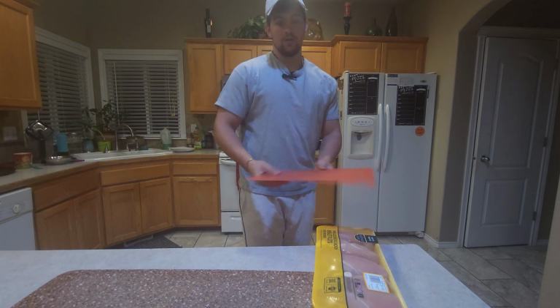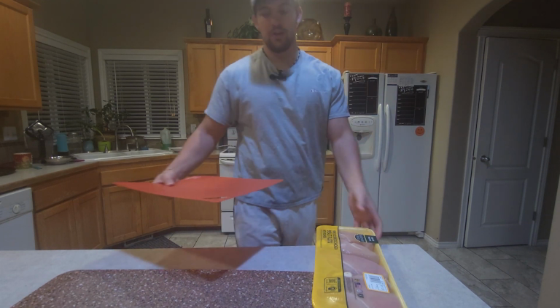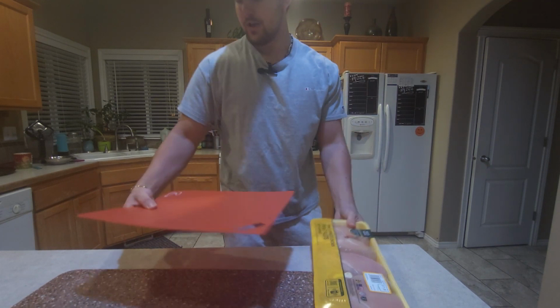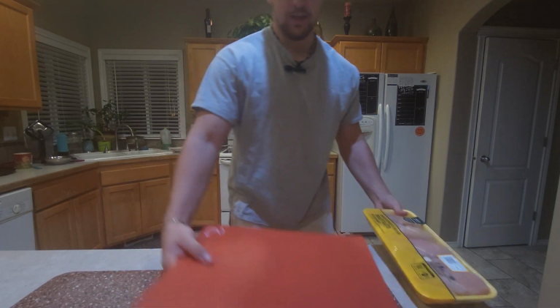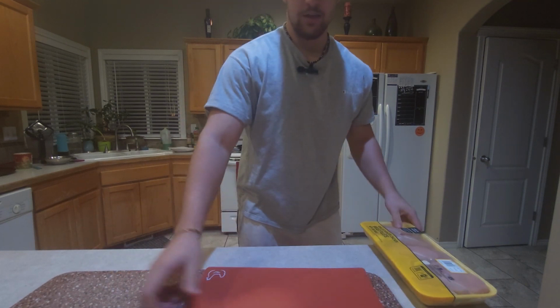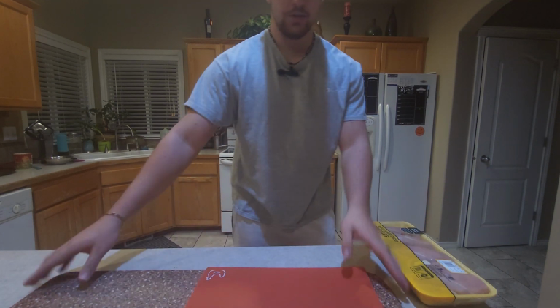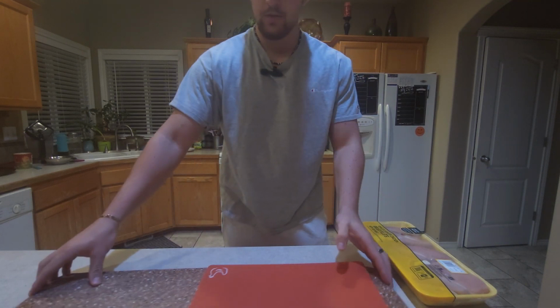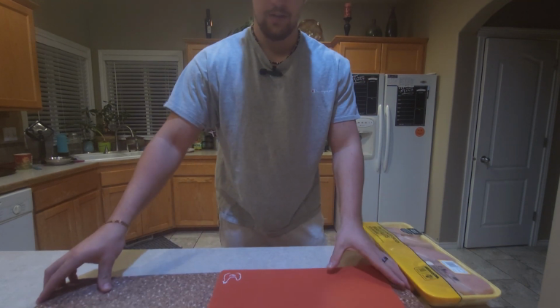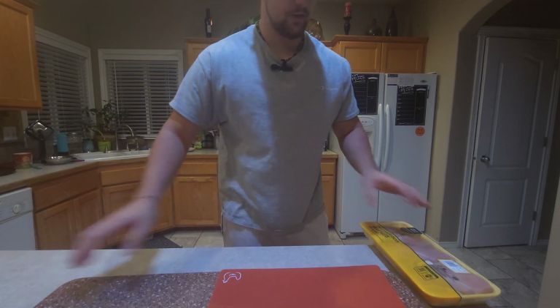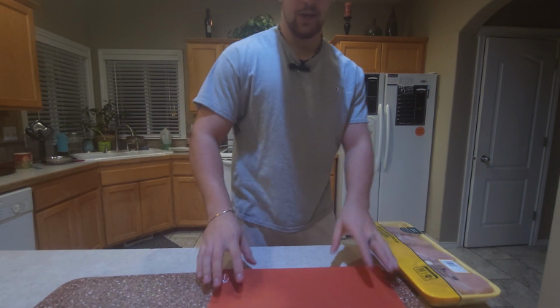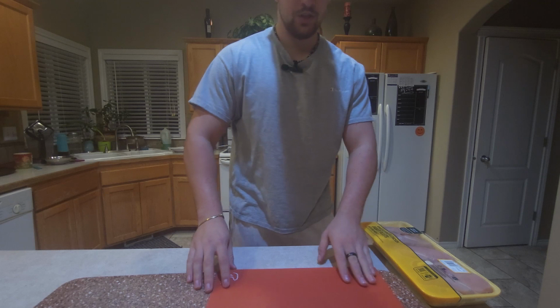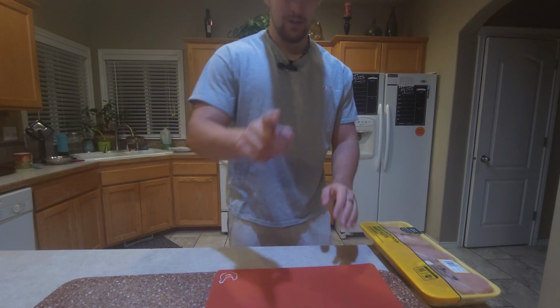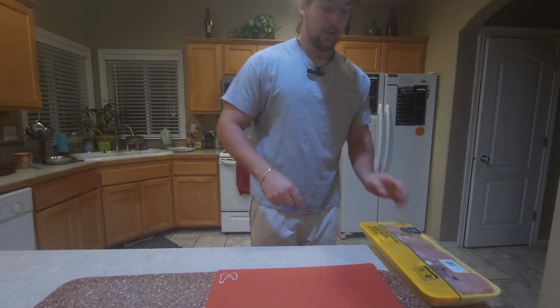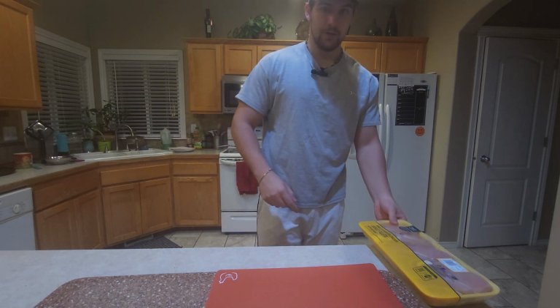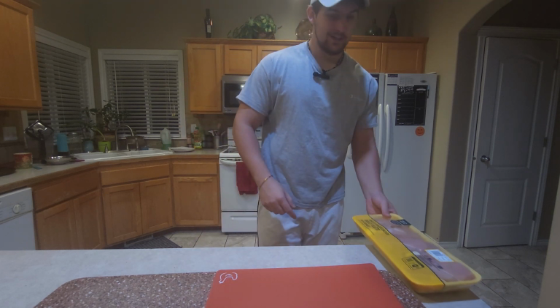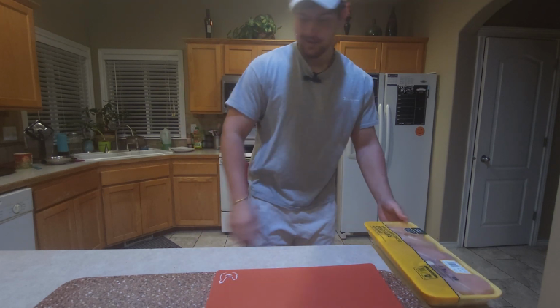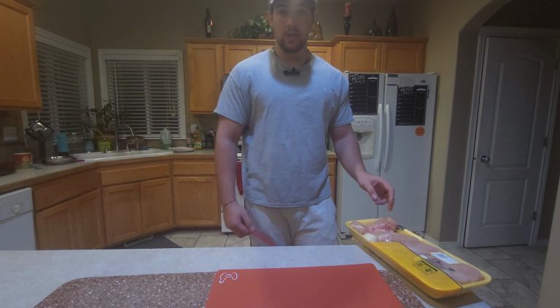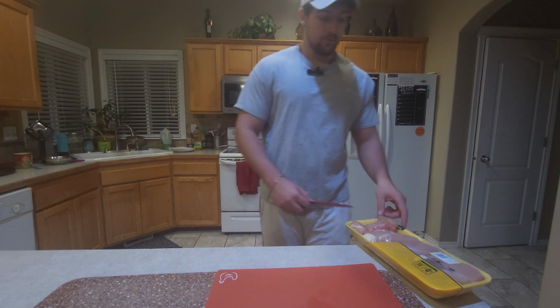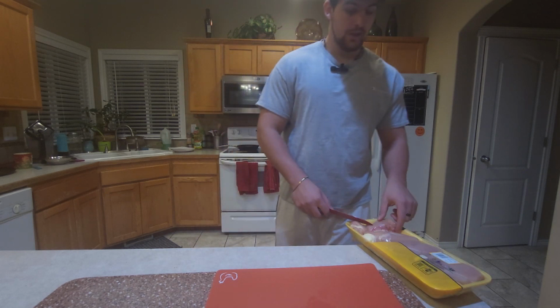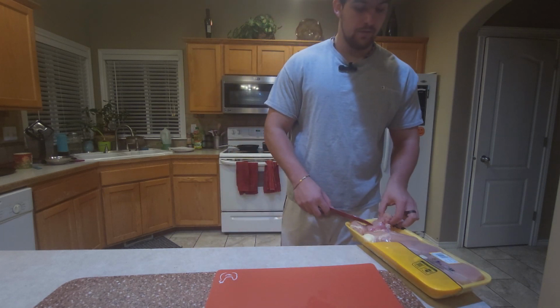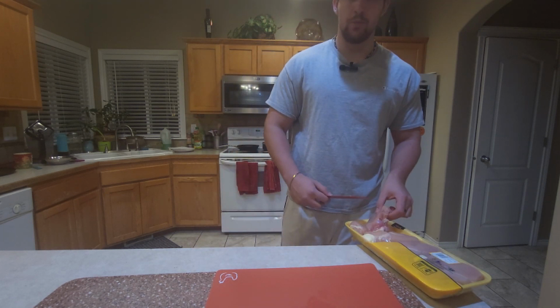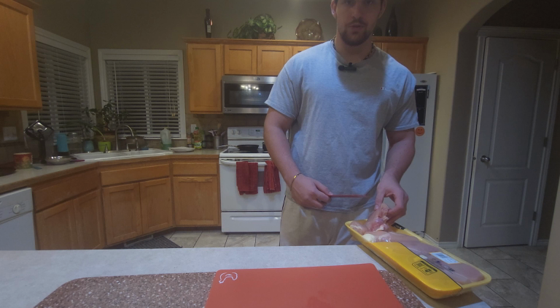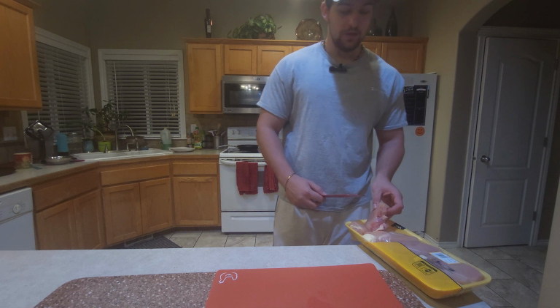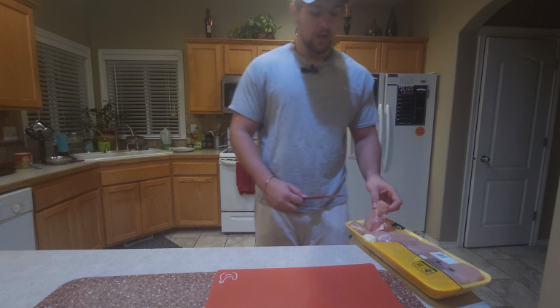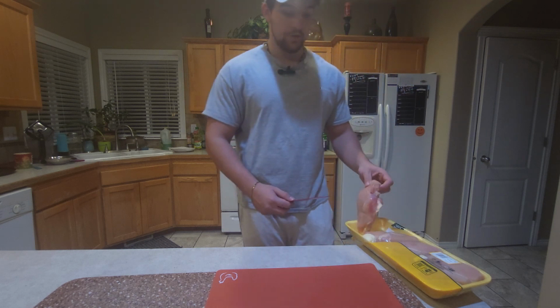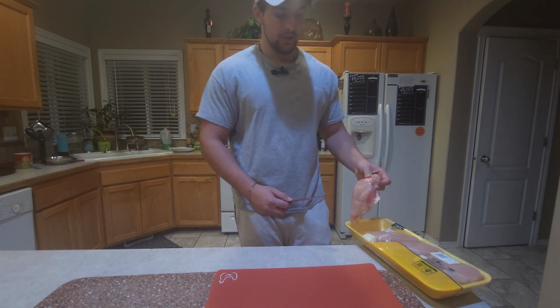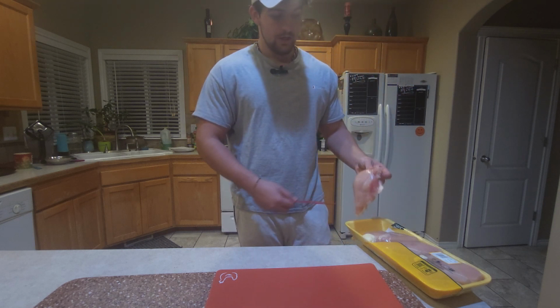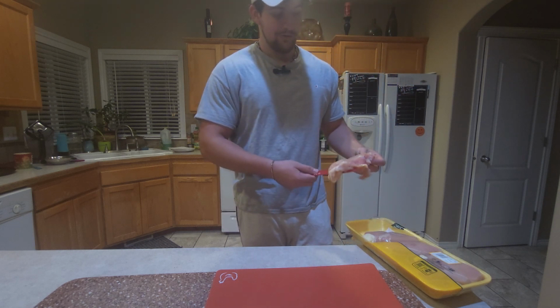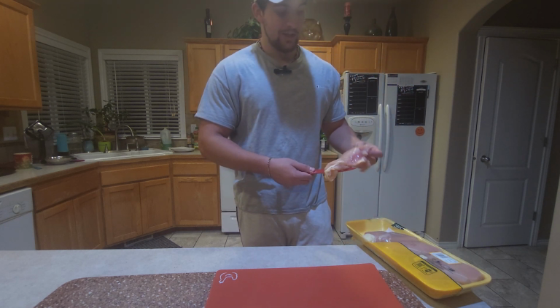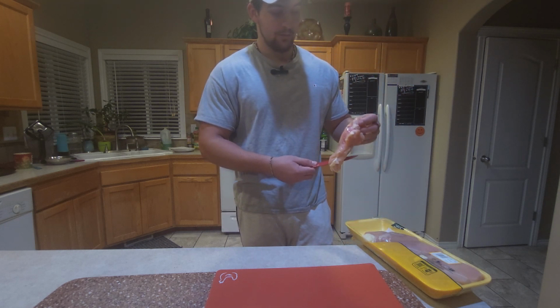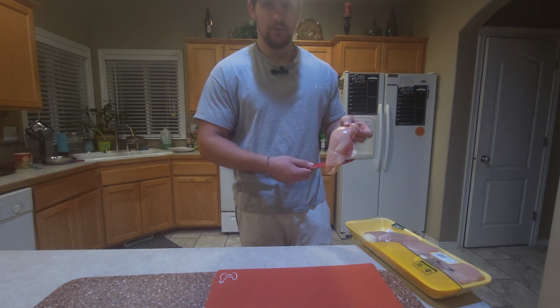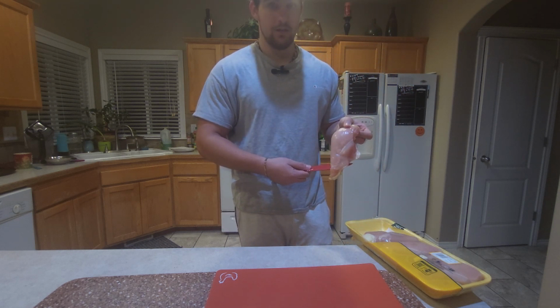Don't forget to use a nice cutting board so you don't infect your whole entire kitchen — learned that one from my sister. We're gonna cut all the breasts in half into more manageable sized pieces, because personally I don't think I can handle a breast of this caliber.